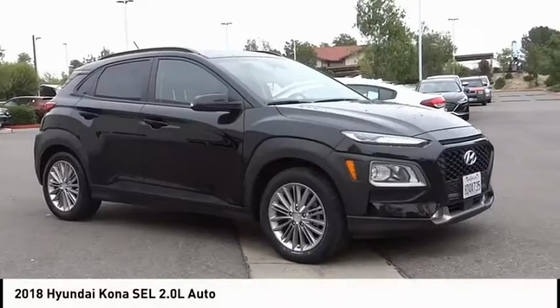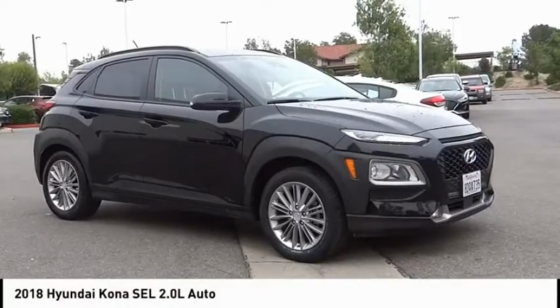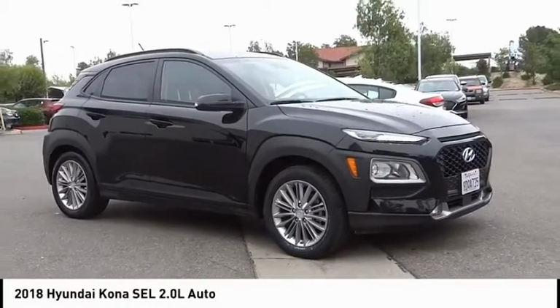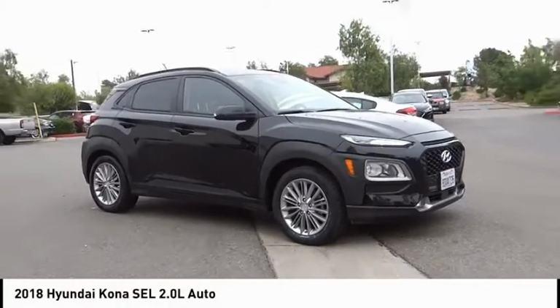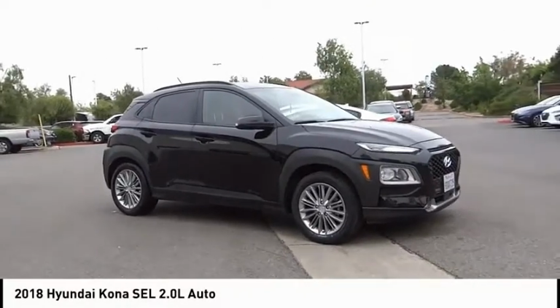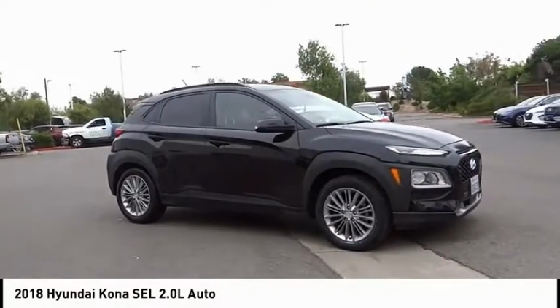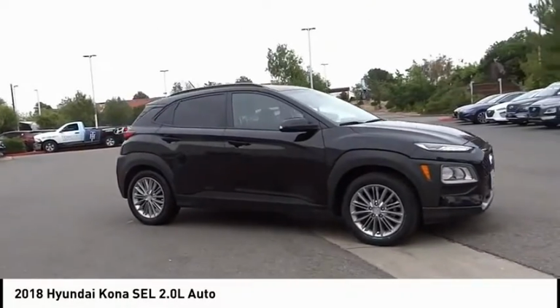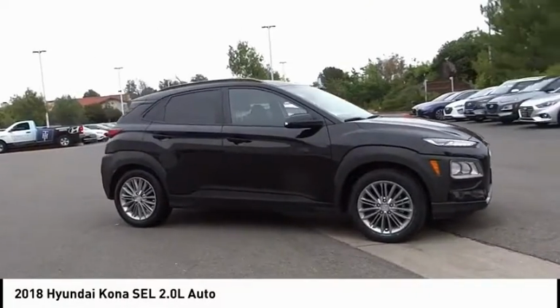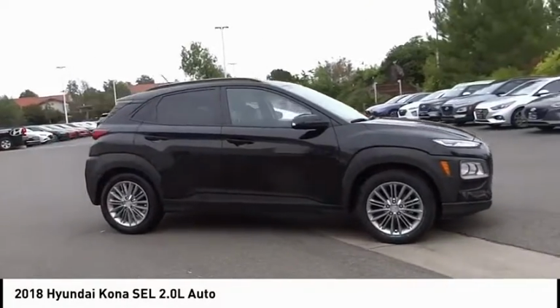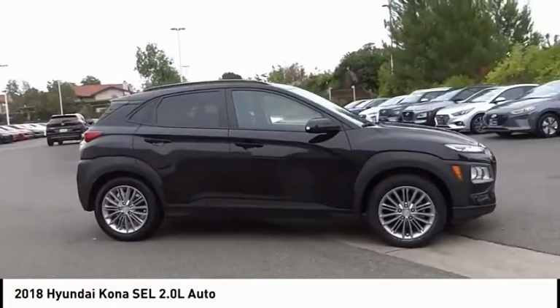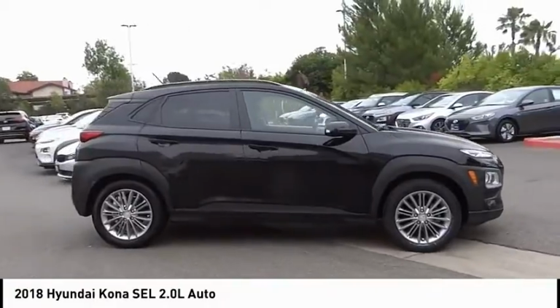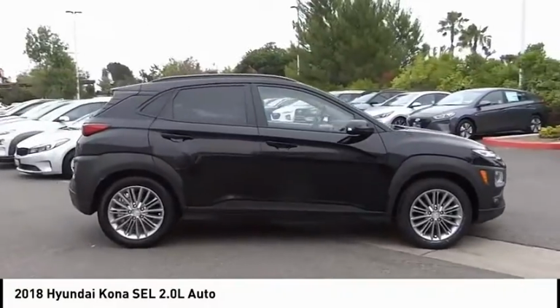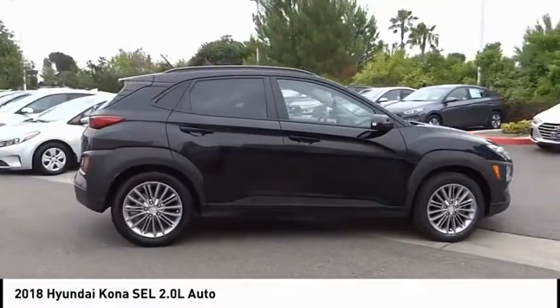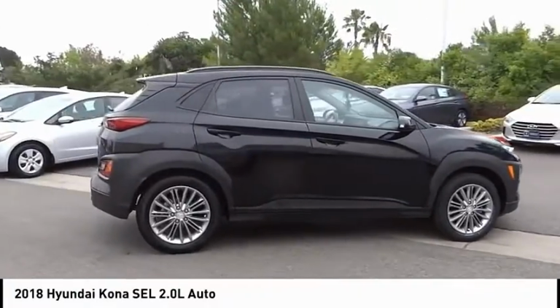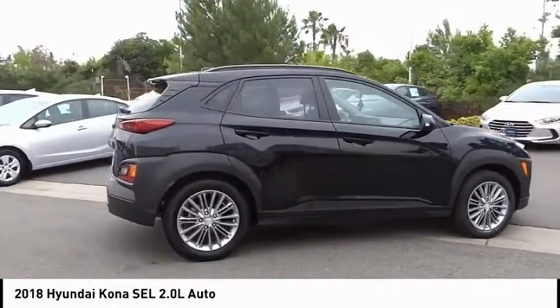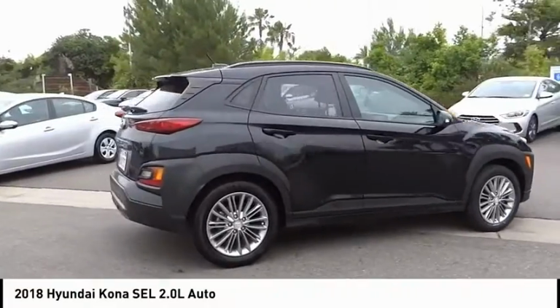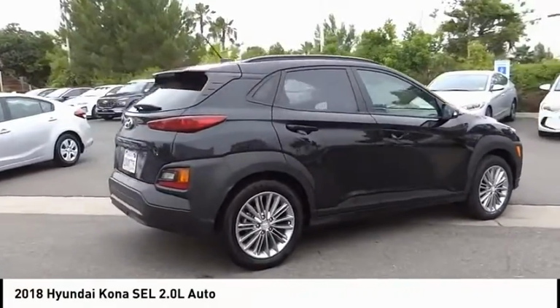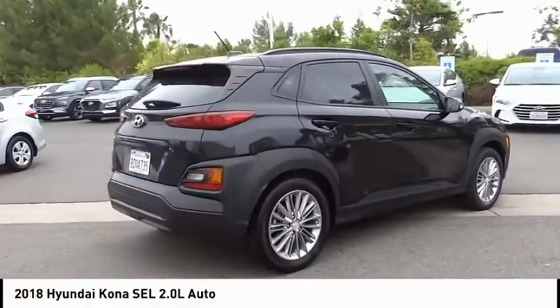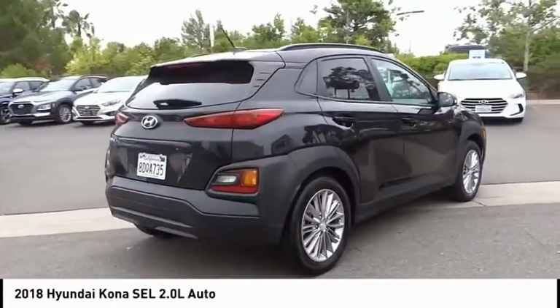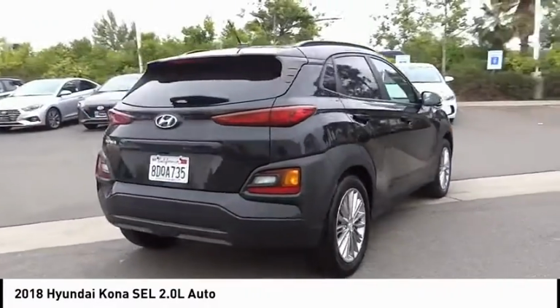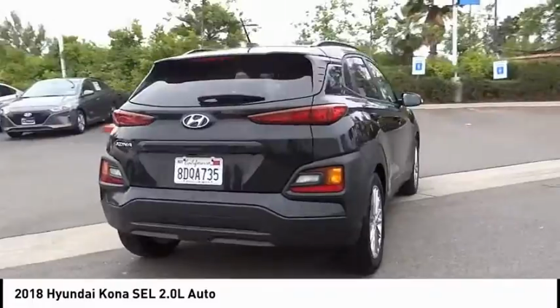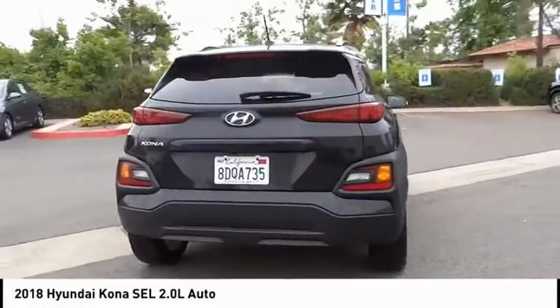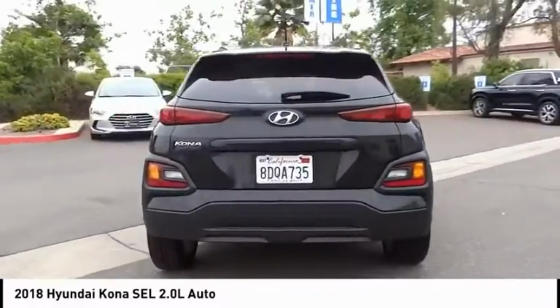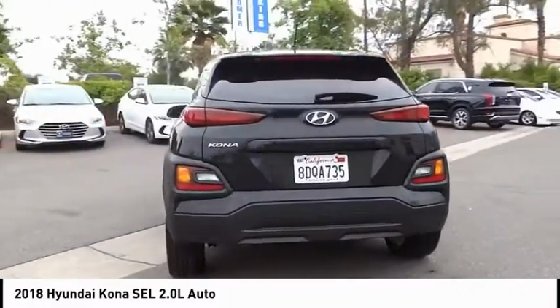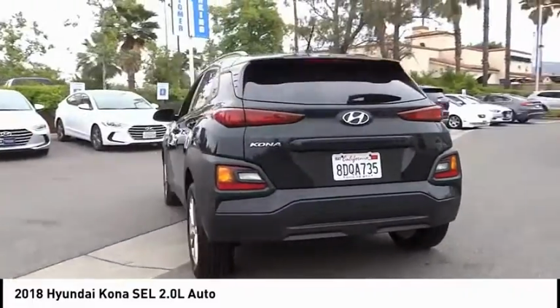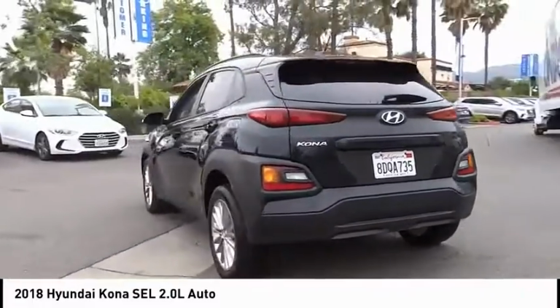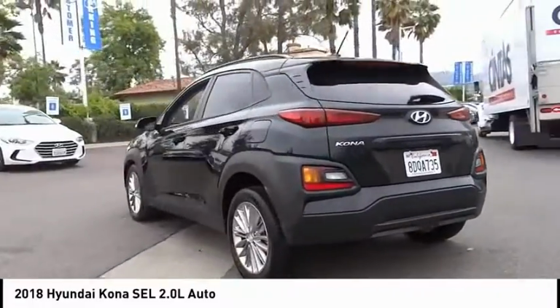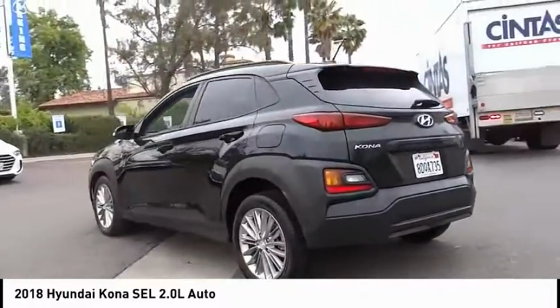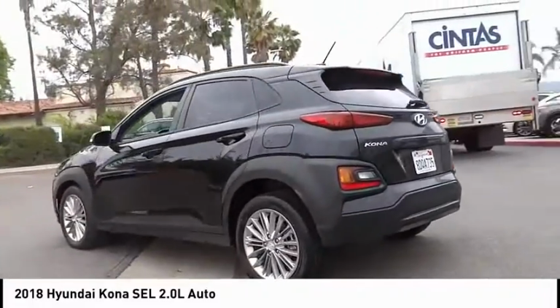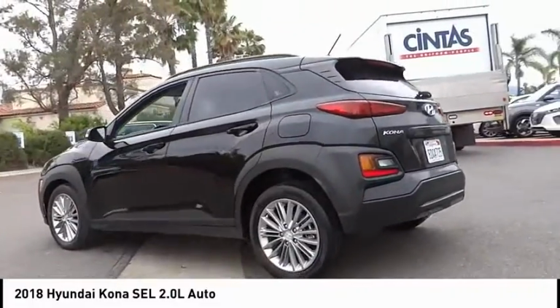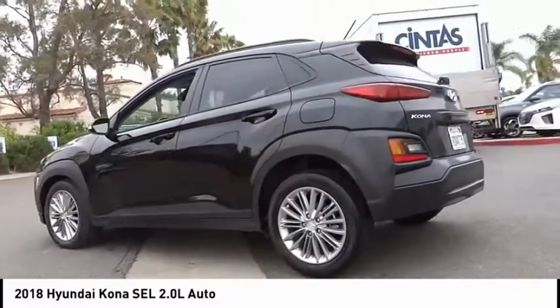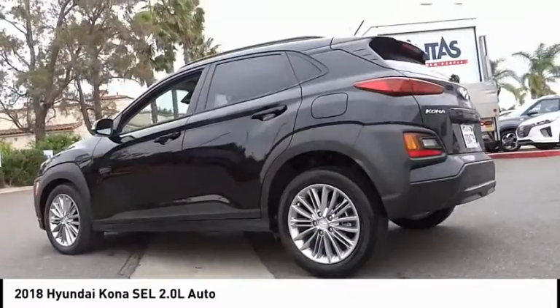Stop by and take a look at the 2018 Kona. The Hyundai Kona provides a wide variety of functionality in a small SUV body. The energetic design is perfect for those looking to marry their adventurous side with their urban lifestyle.